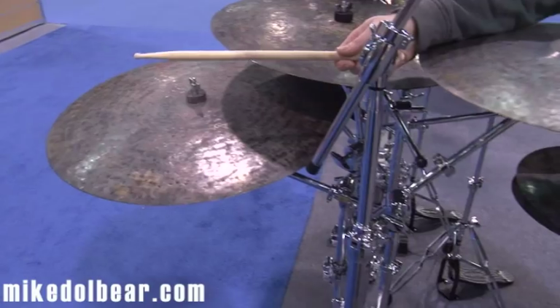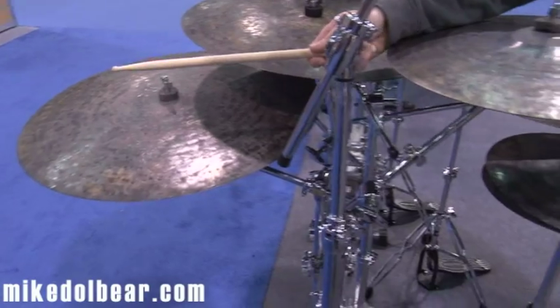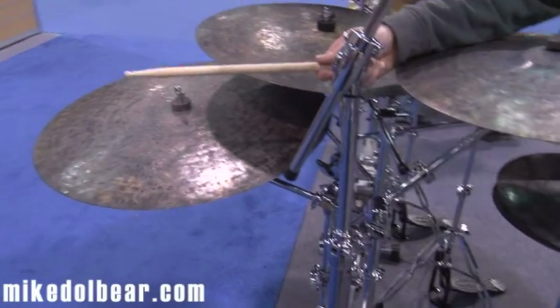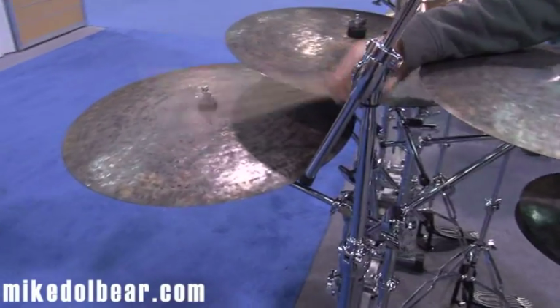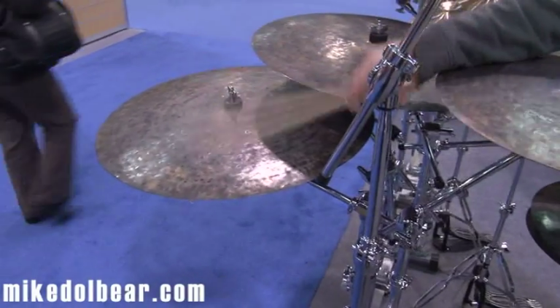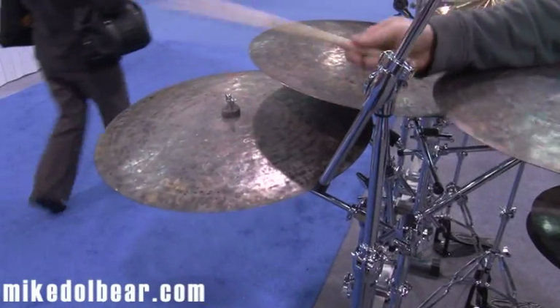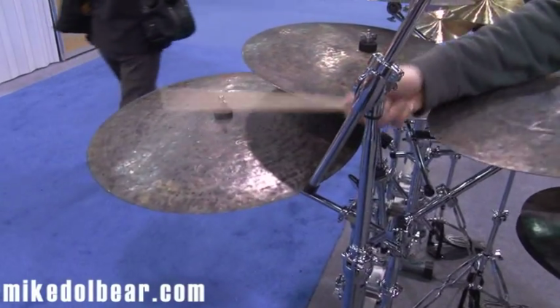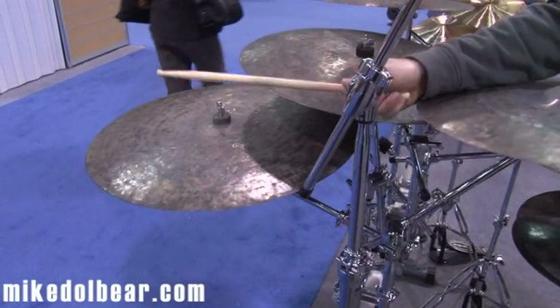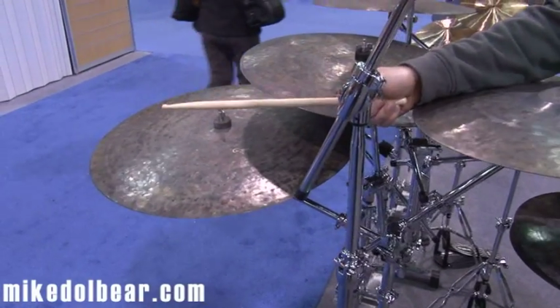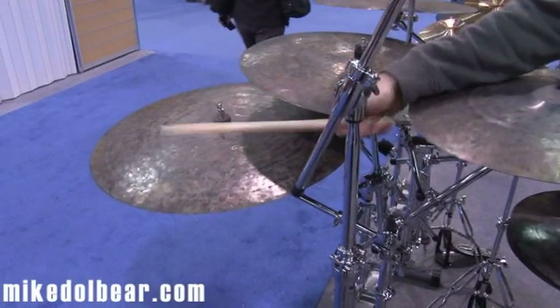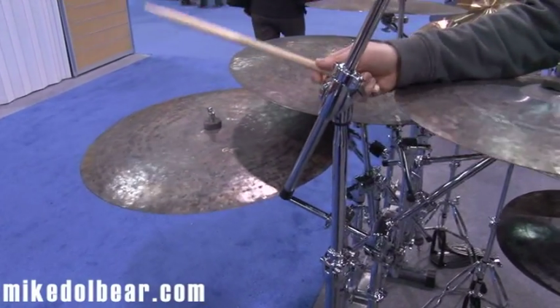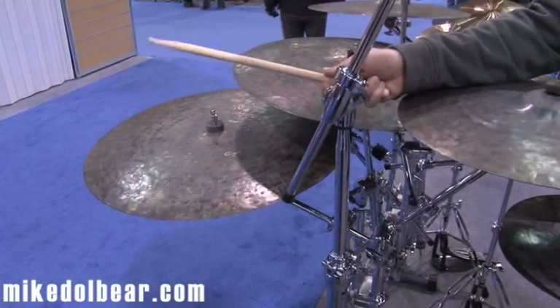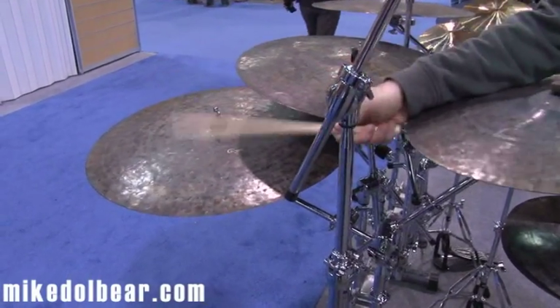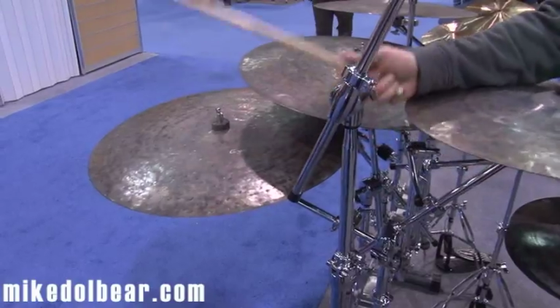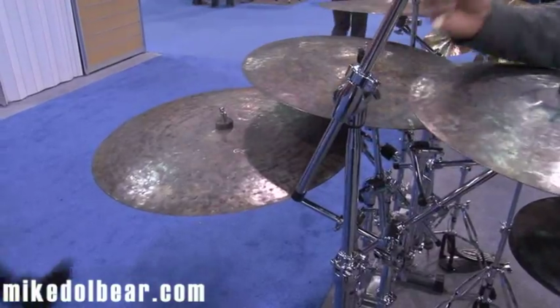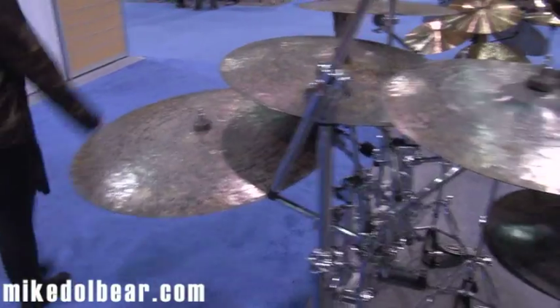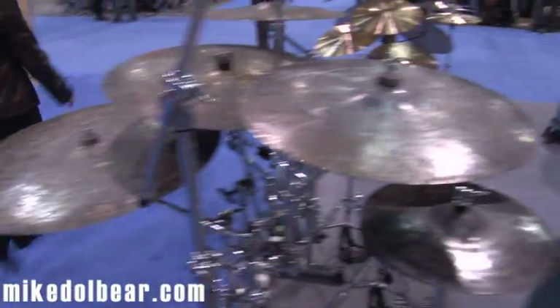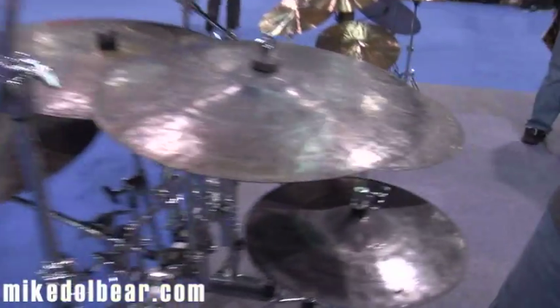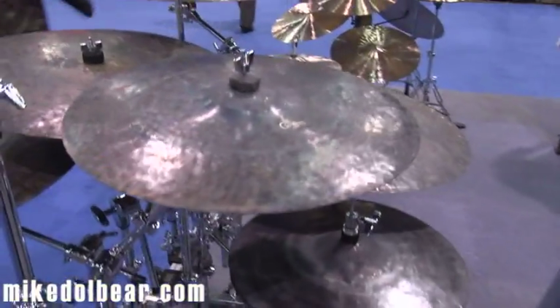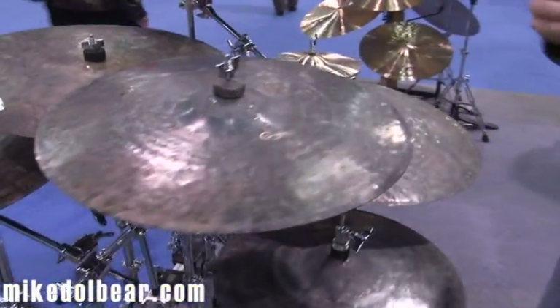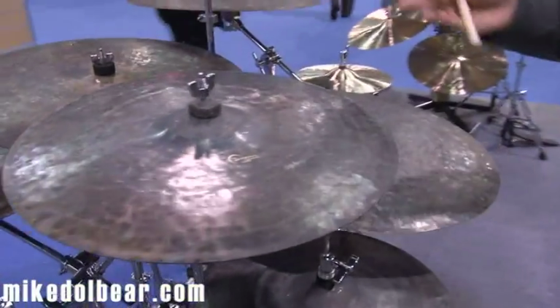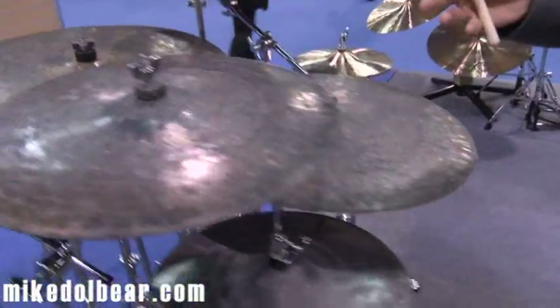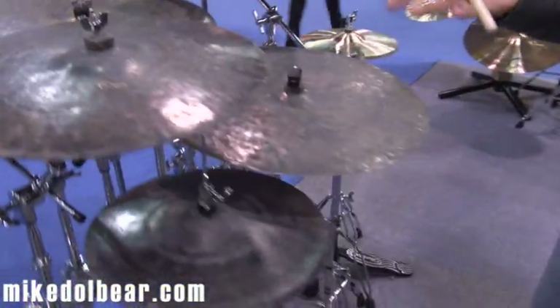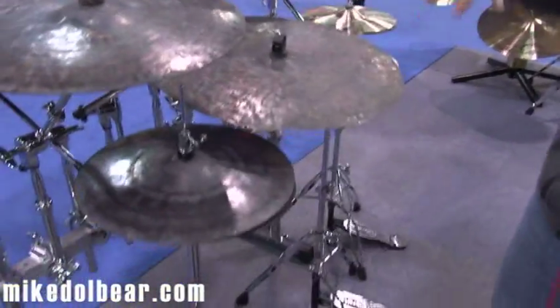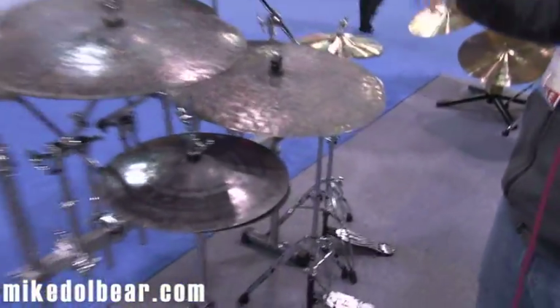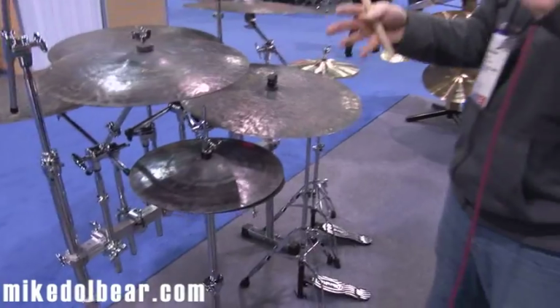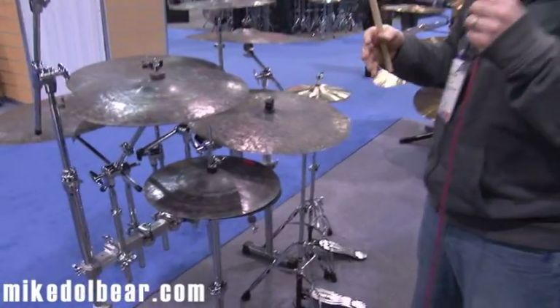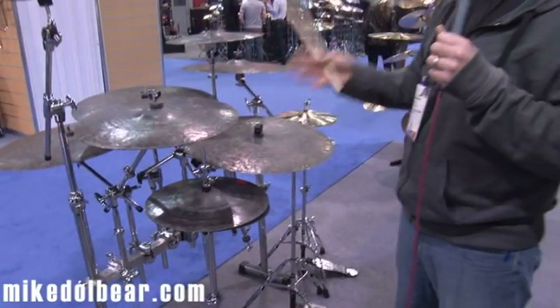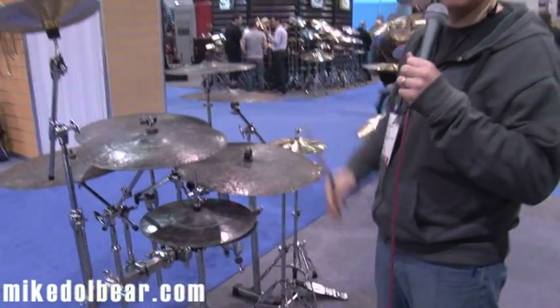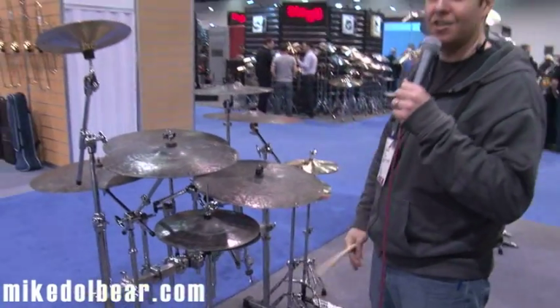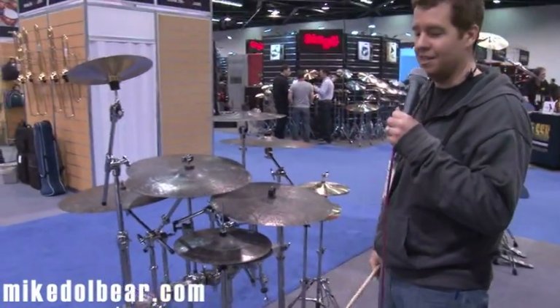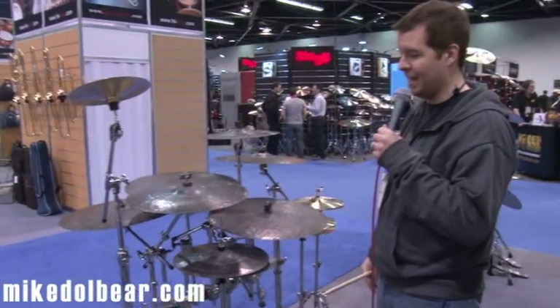Mostly based on our Contact 24 with the Dark Matter finish on. We had a great response through our custom program — people that really like the Dark Matter and they like the big flat rides. So why not put it together? So we did some of that.